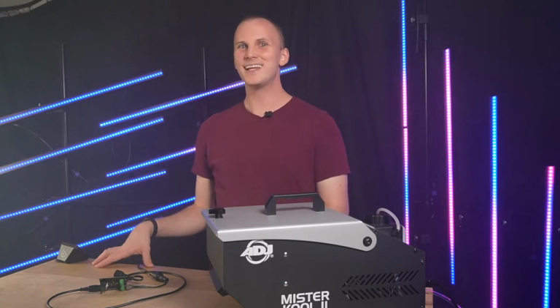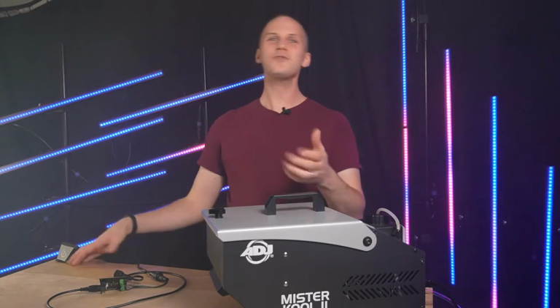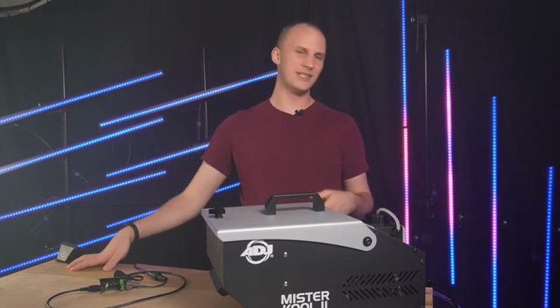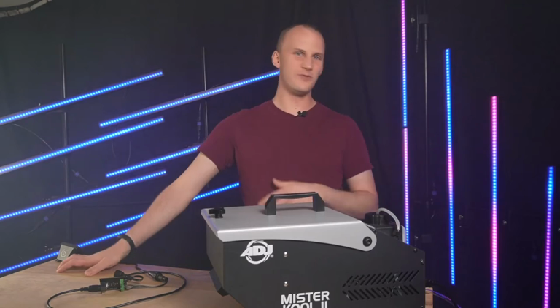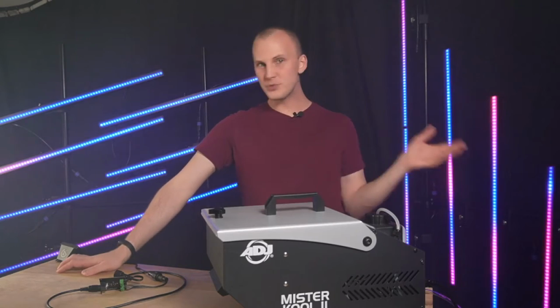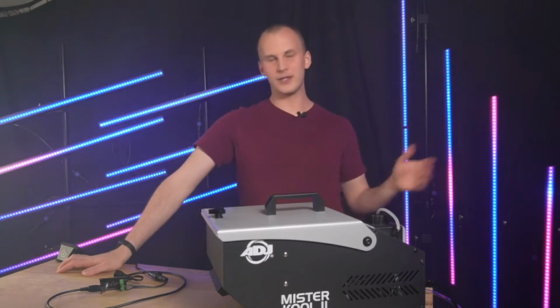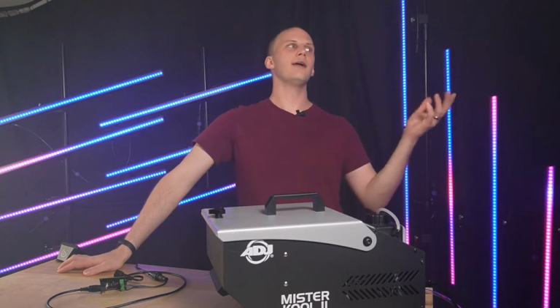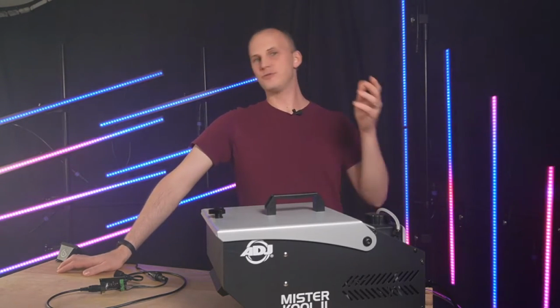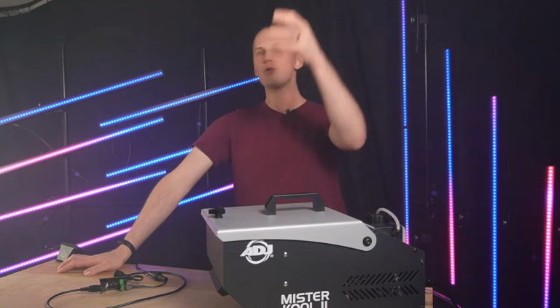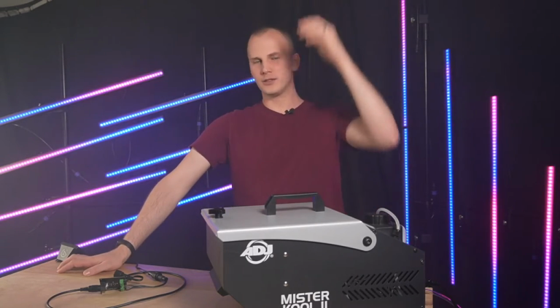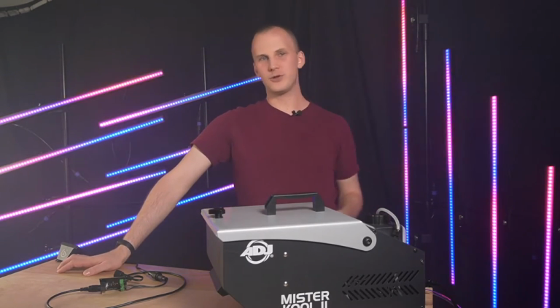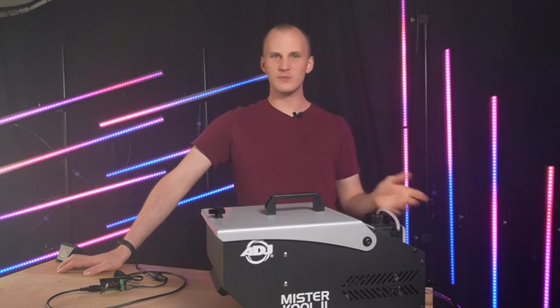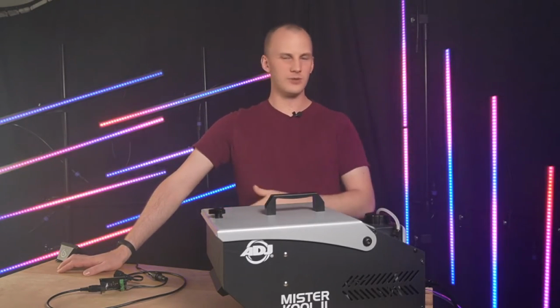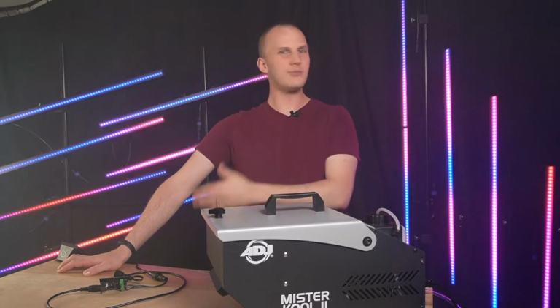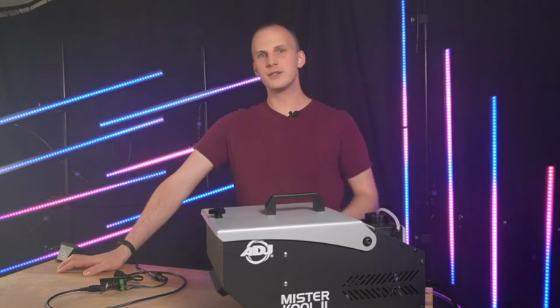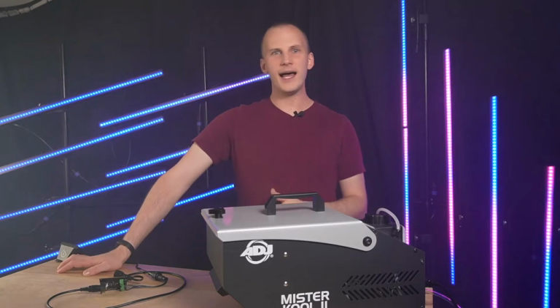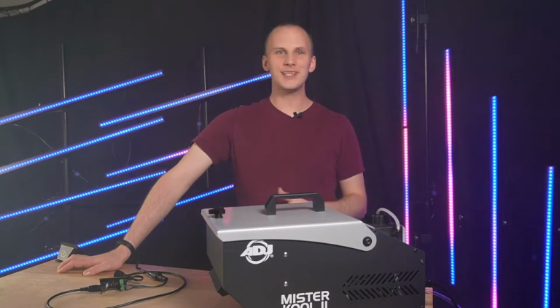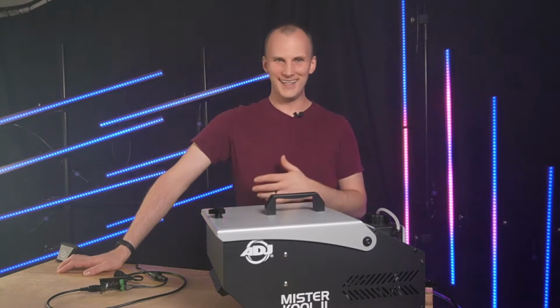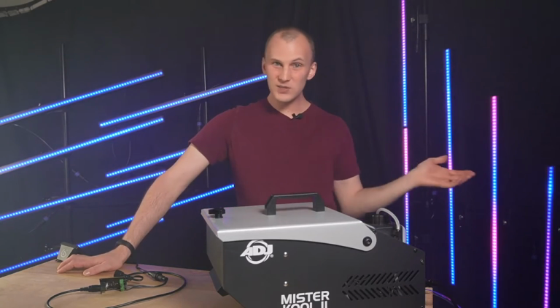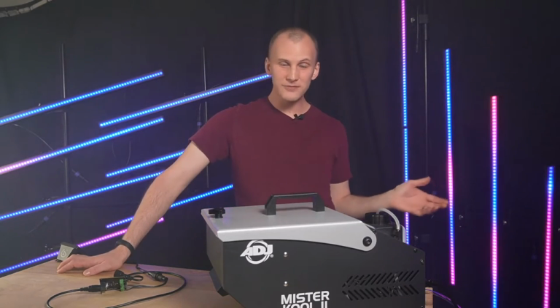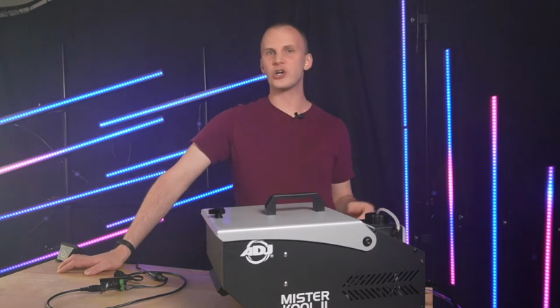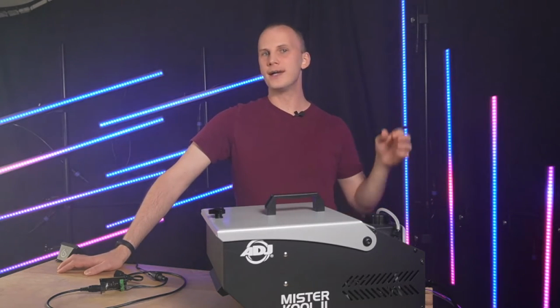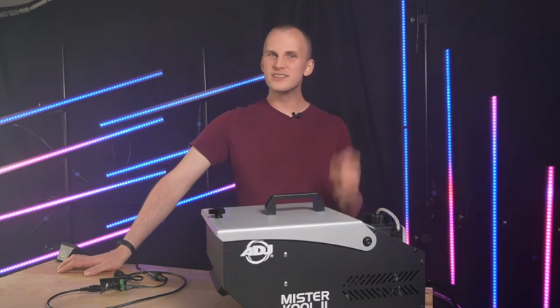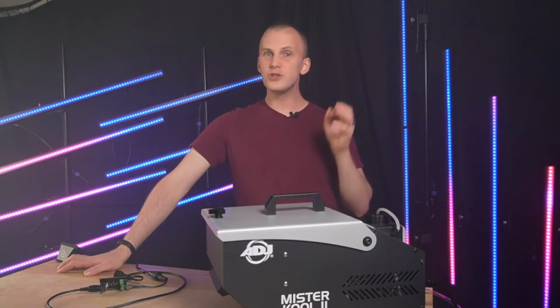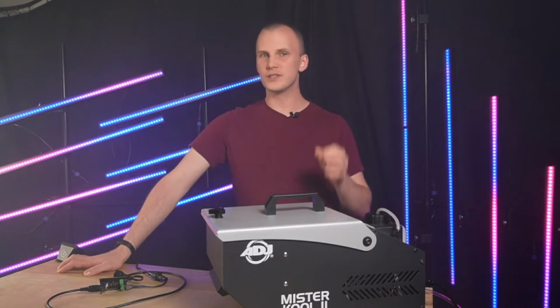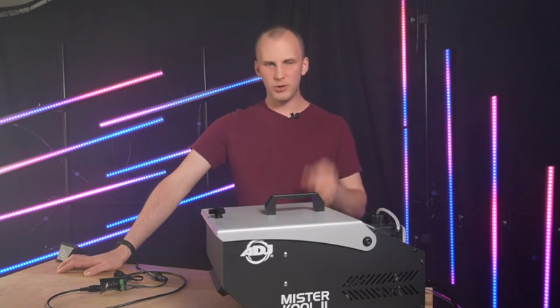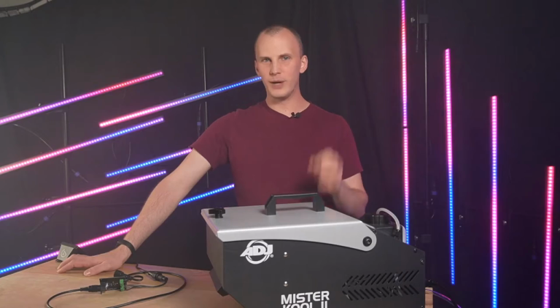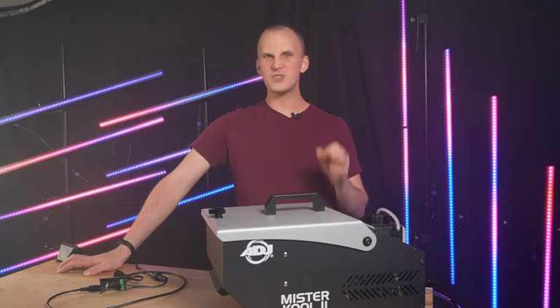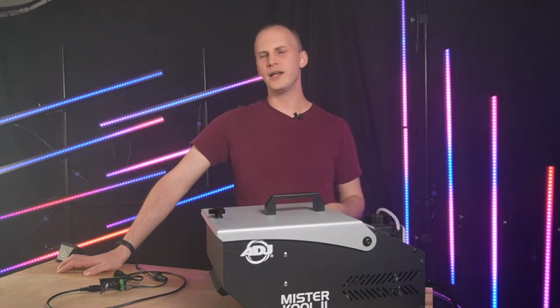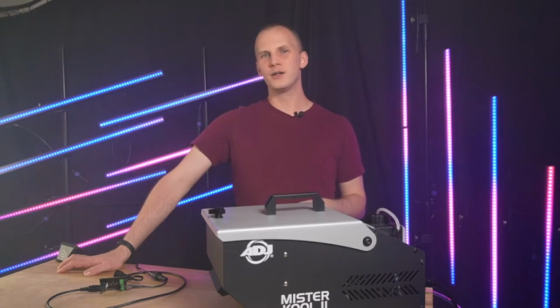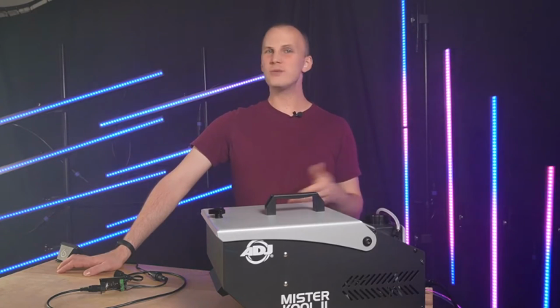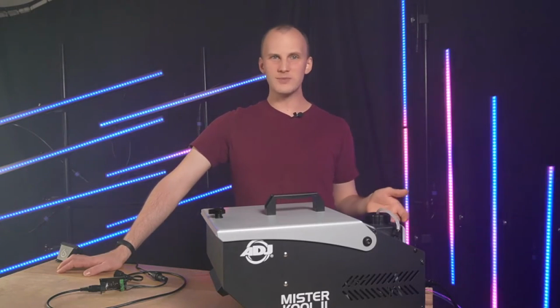What if you're thinking just for your home display — for Halloween, for Christmas, for something else — you just want to get an inexpensive fogger and still use it as part of your display? What's going to be the best method?